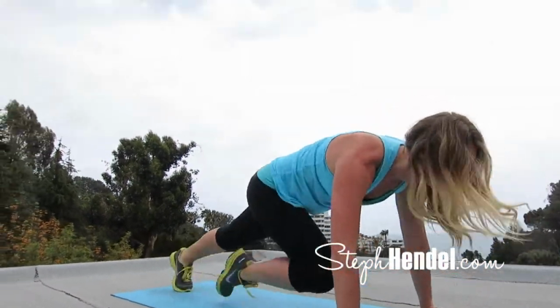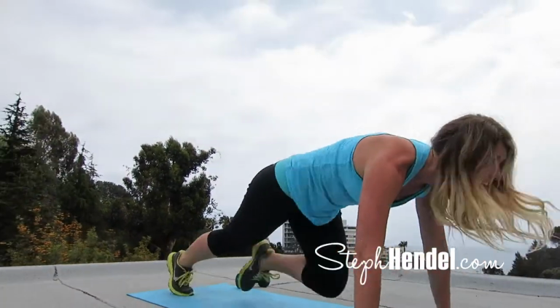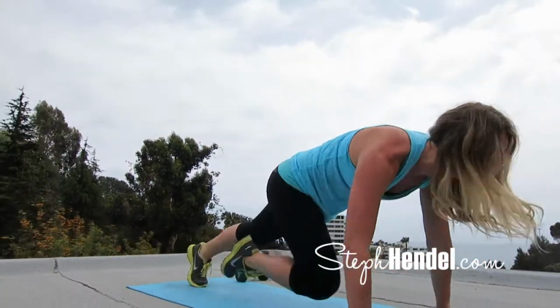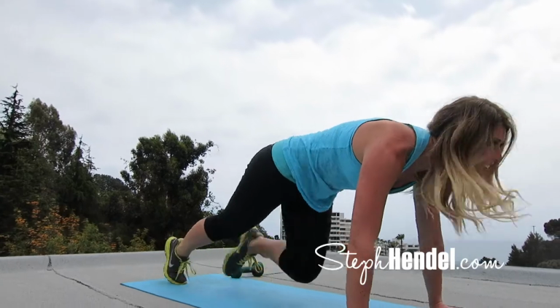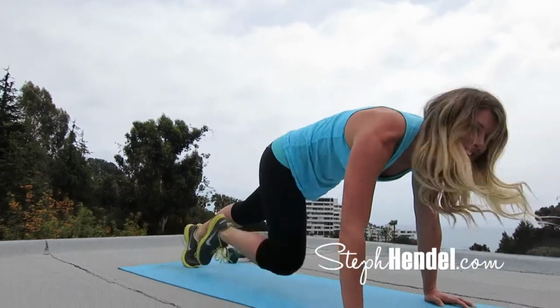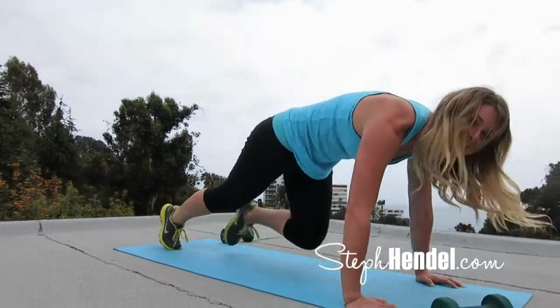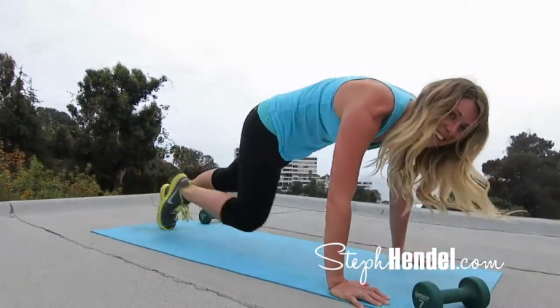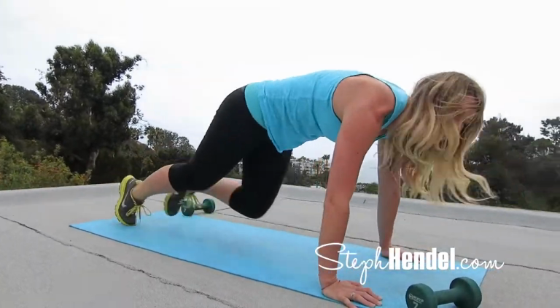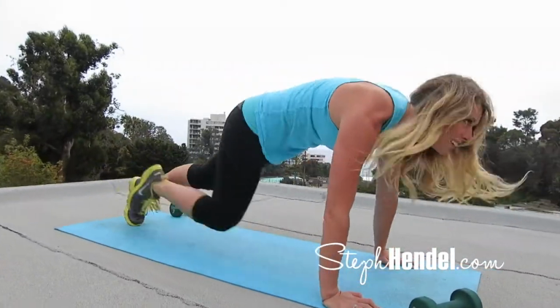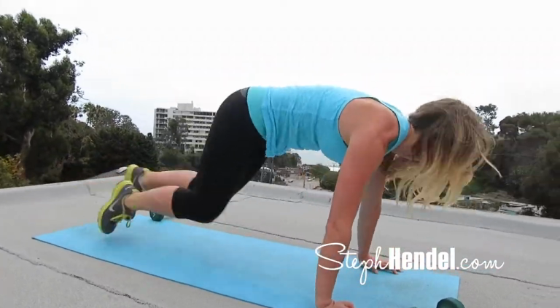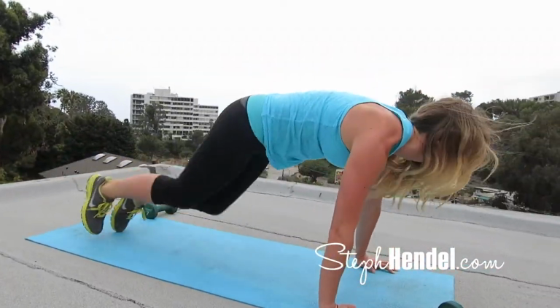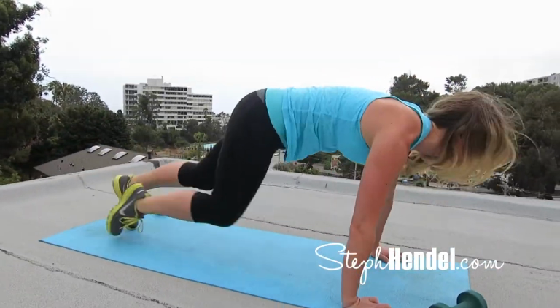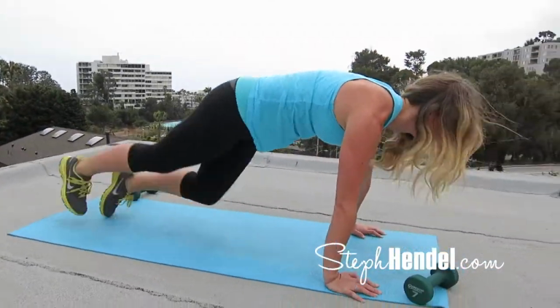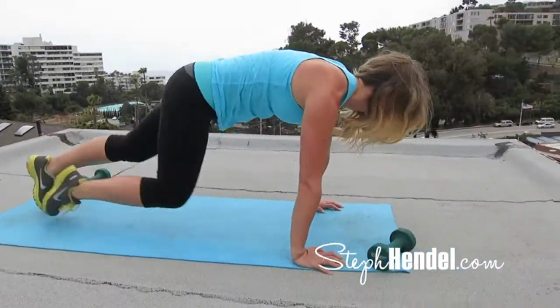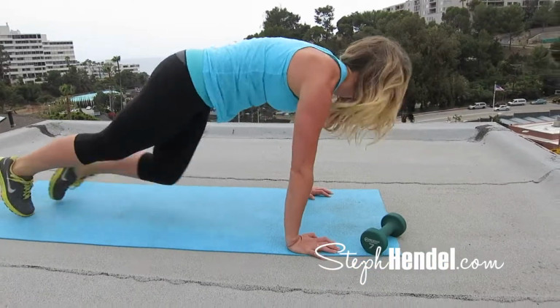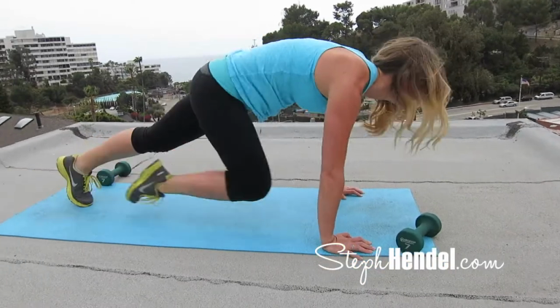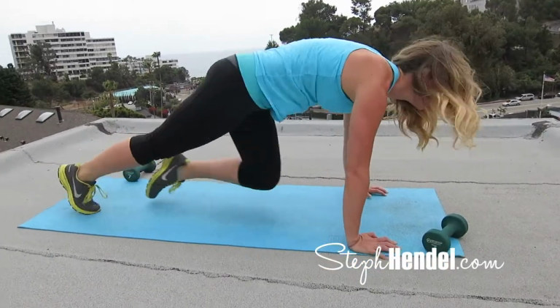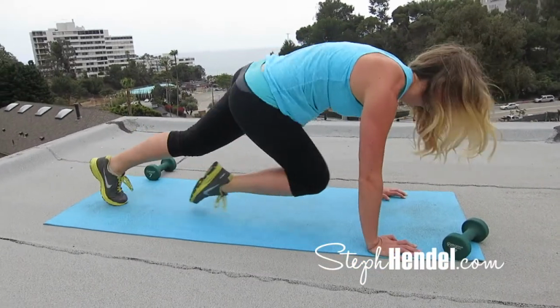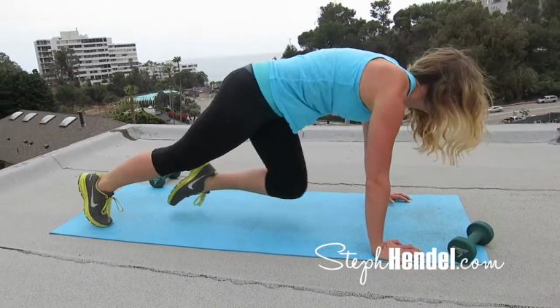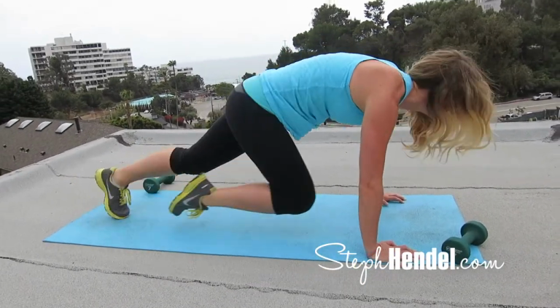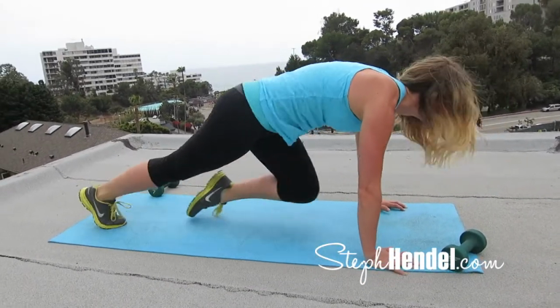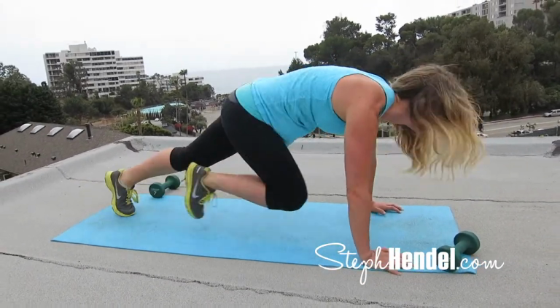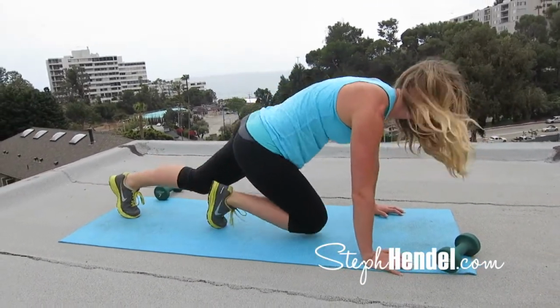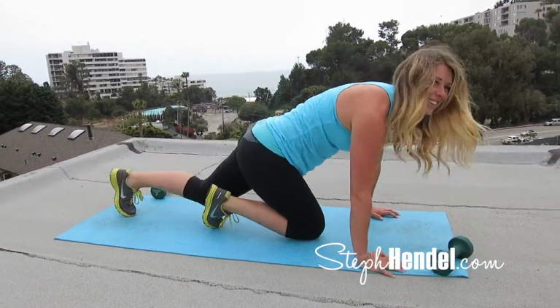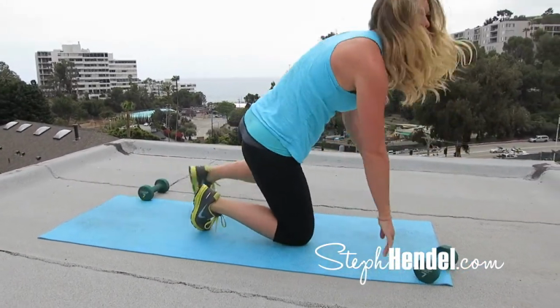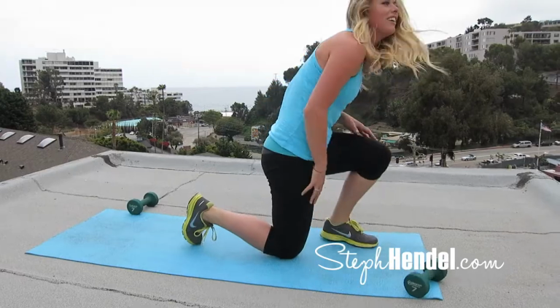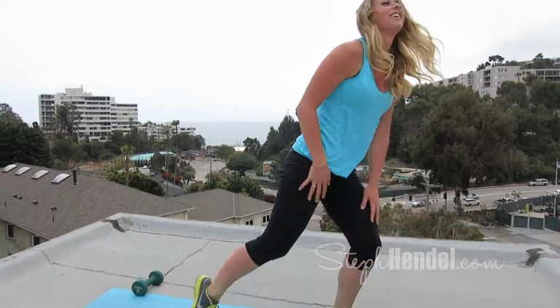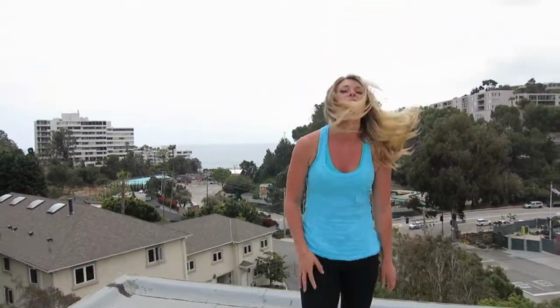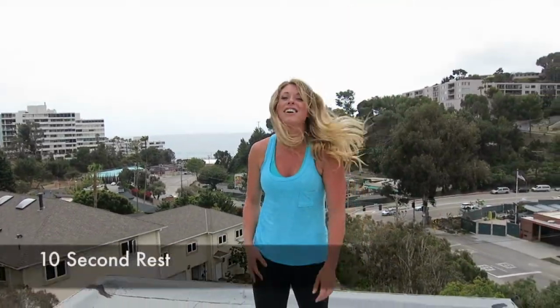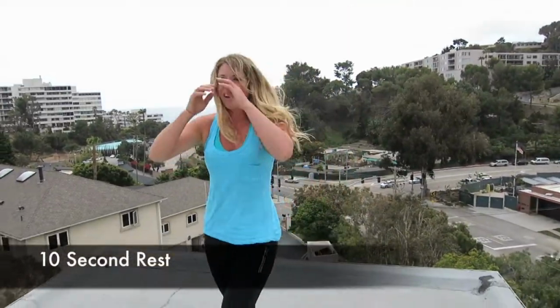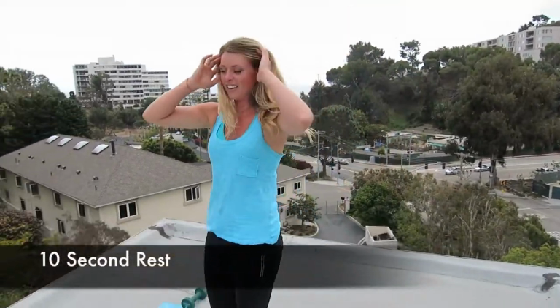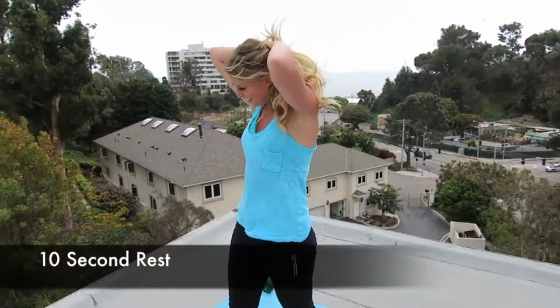Let's finish out strong for the last 10 seconds. 5, 4, 3, 2, and 1. Great job. Let's take 10 seconds to rest and then get back to our next move.